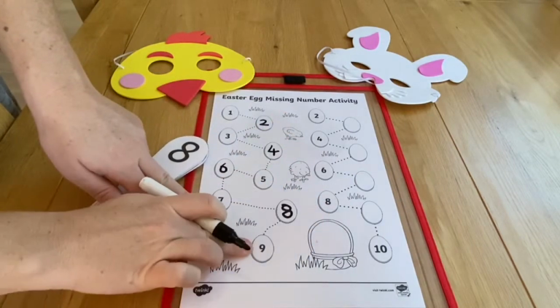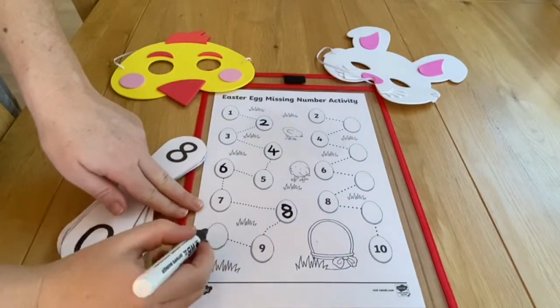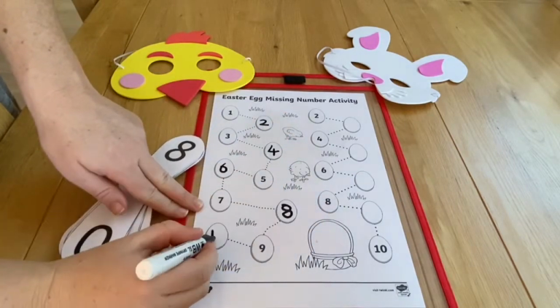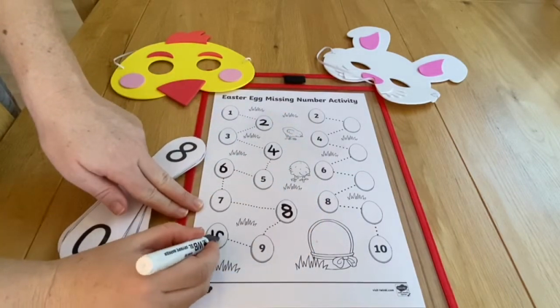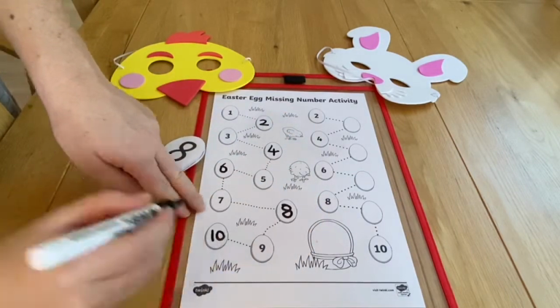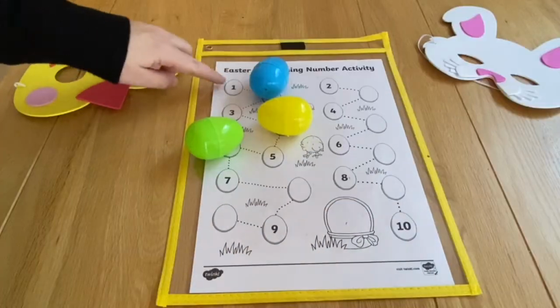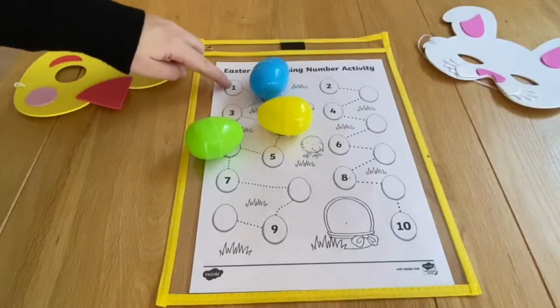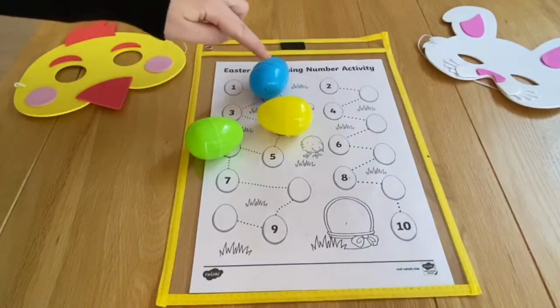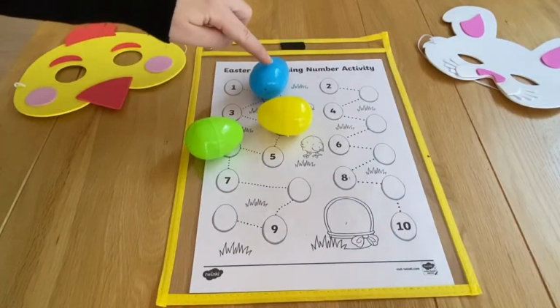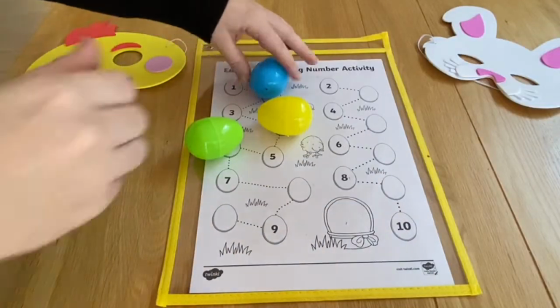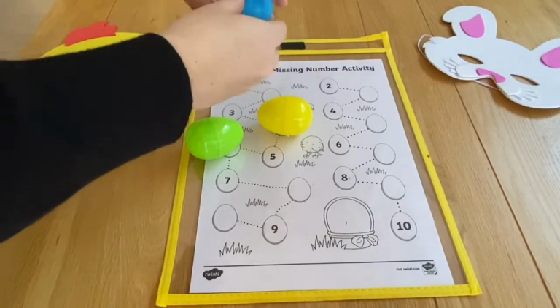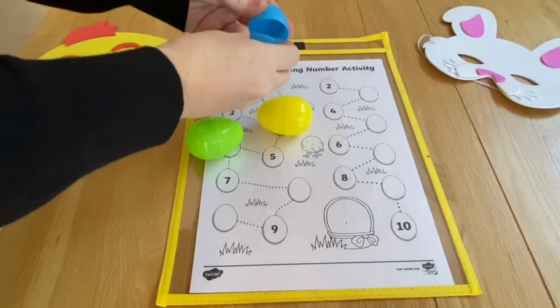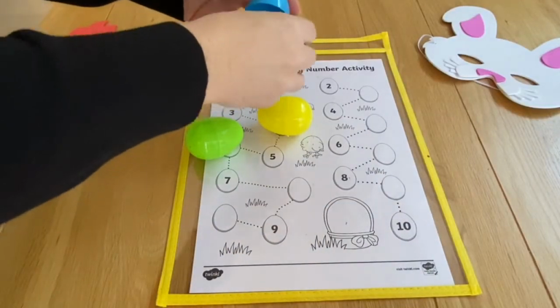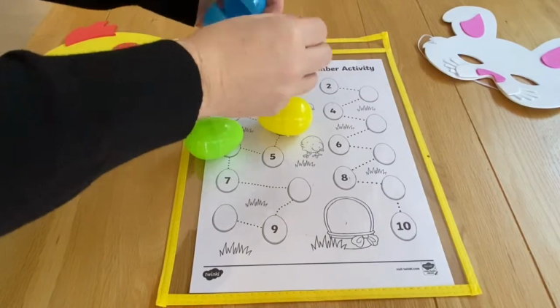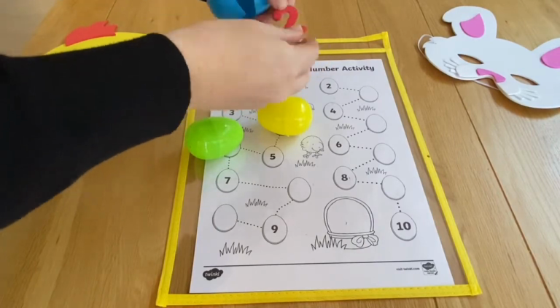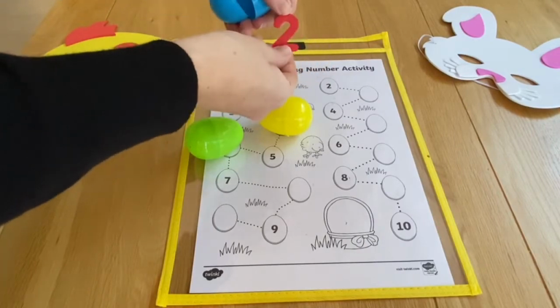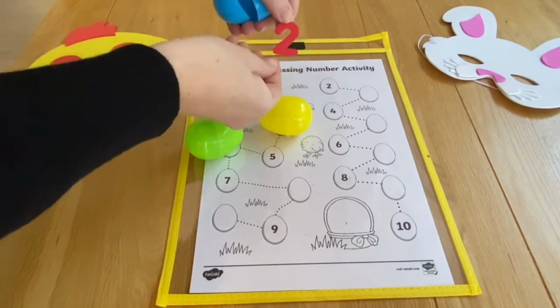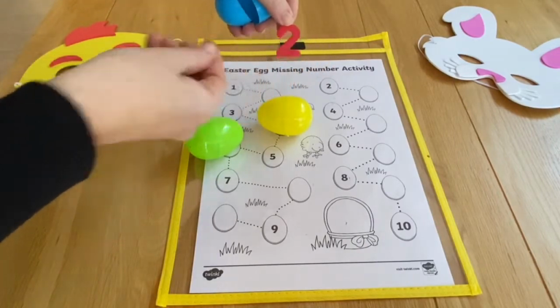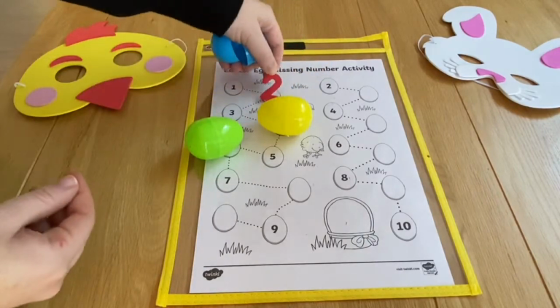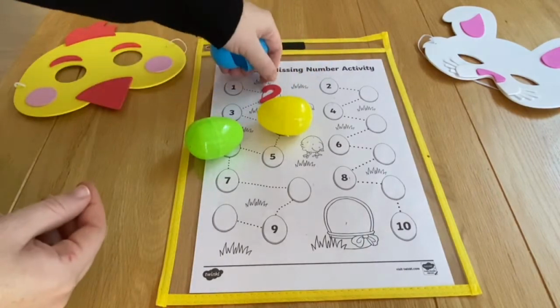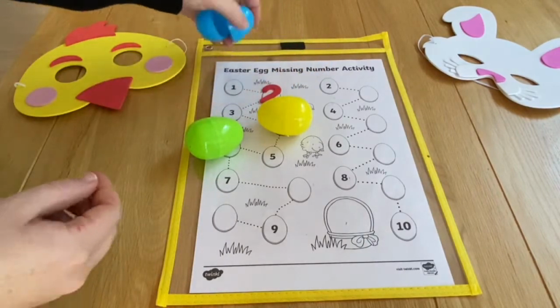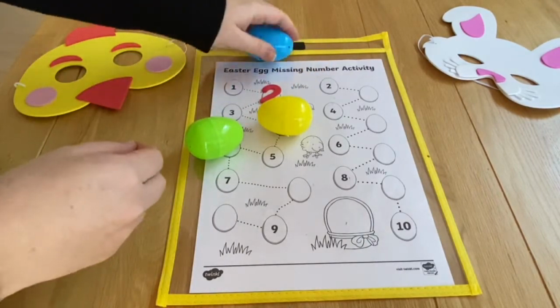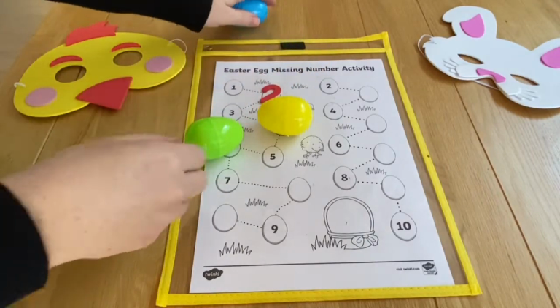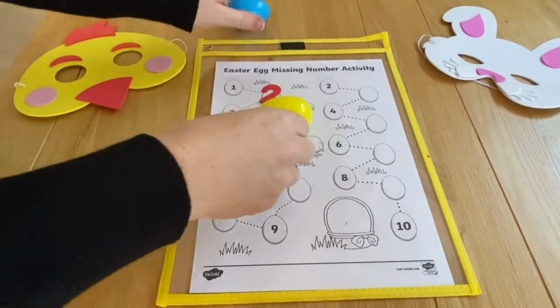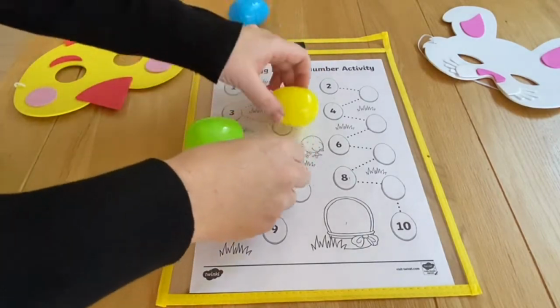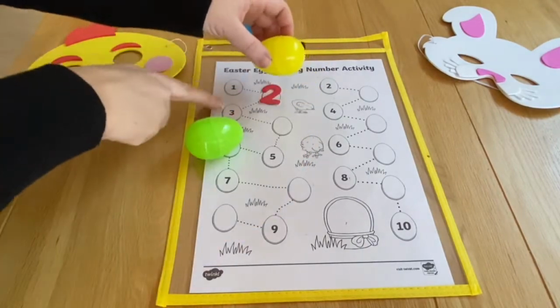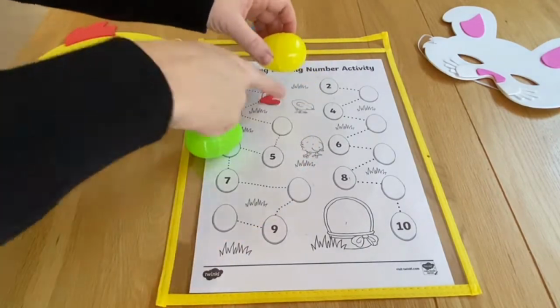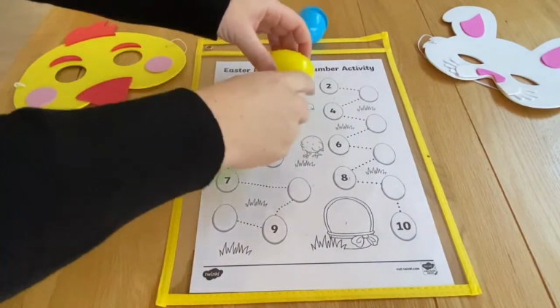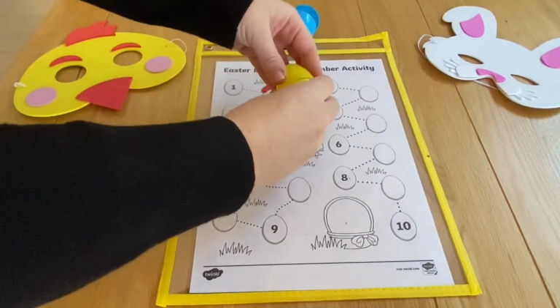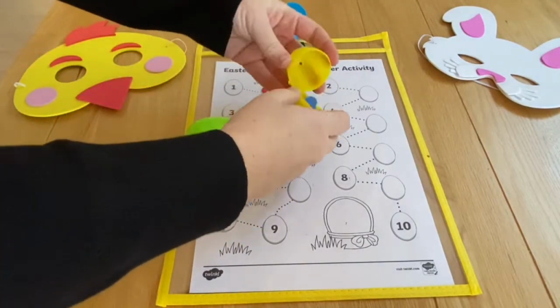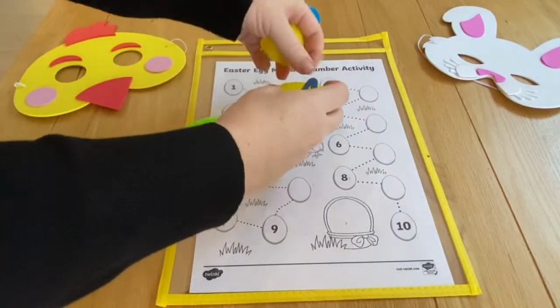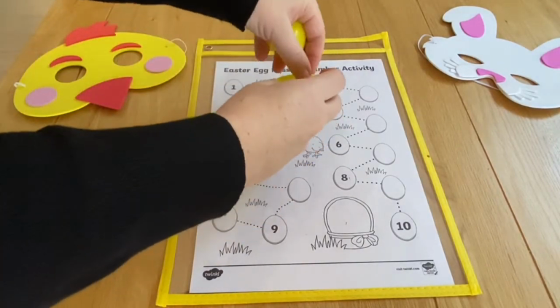You could play a game where the missing numbers are hidden in eggs. Children can say which number is missing and then open the egg to check and see if they're right.